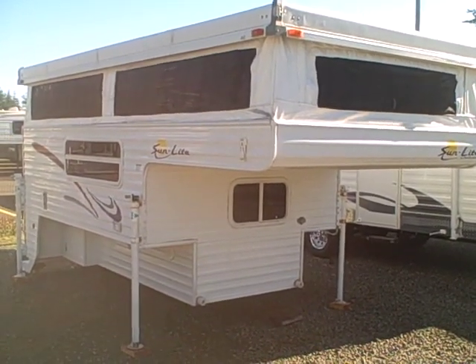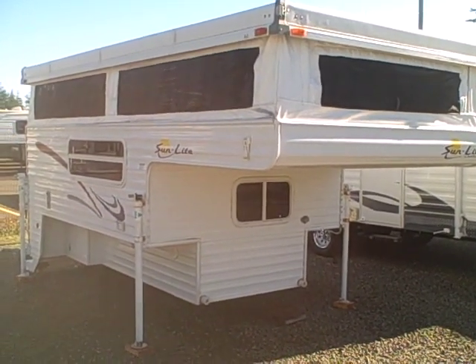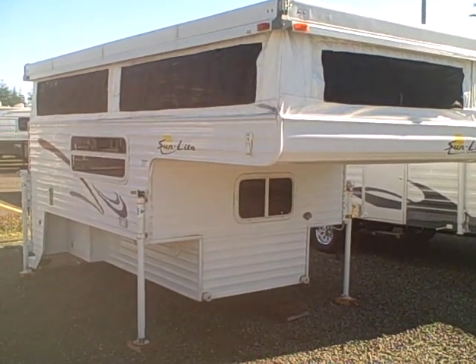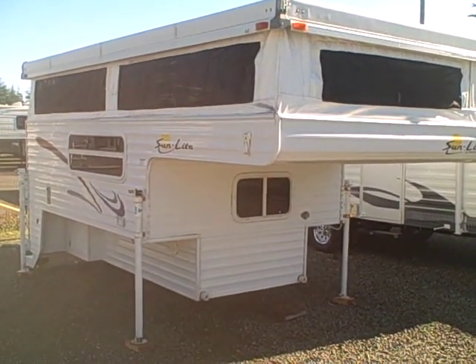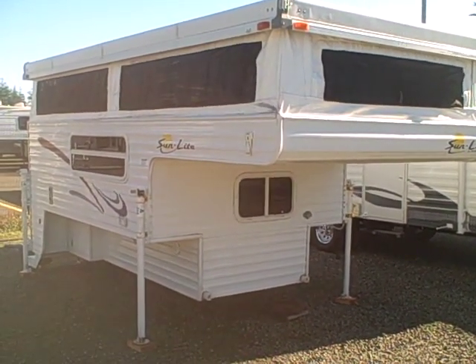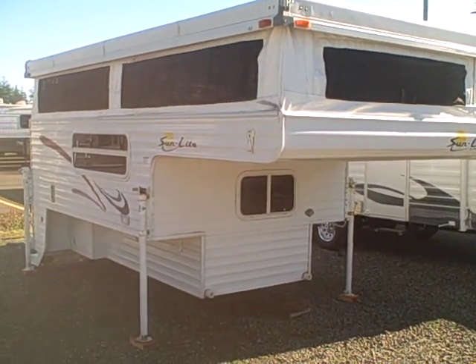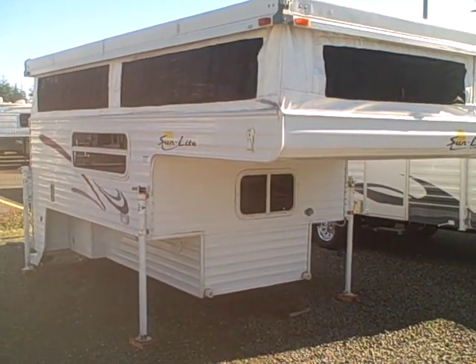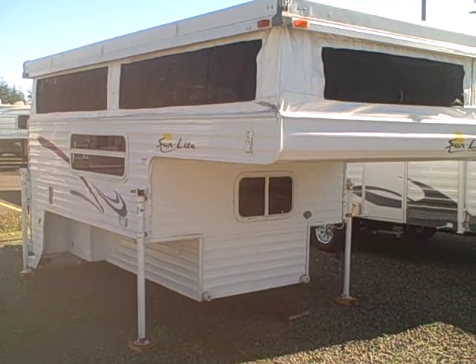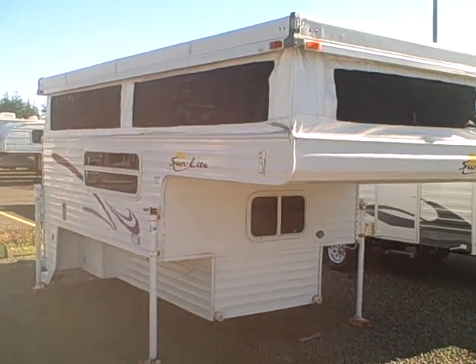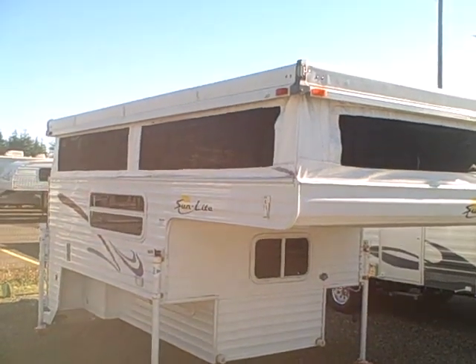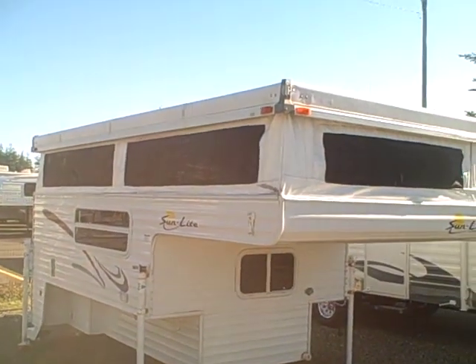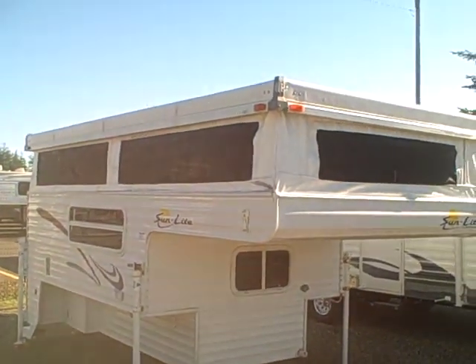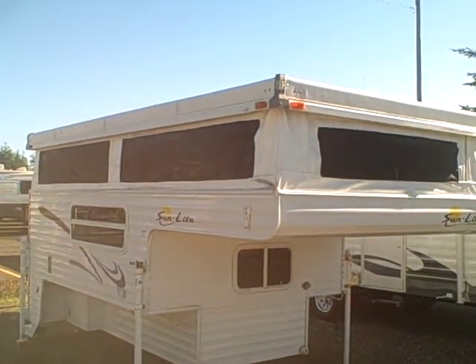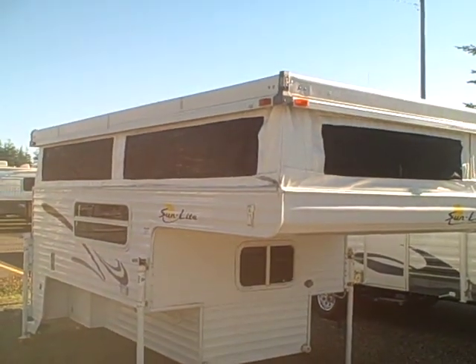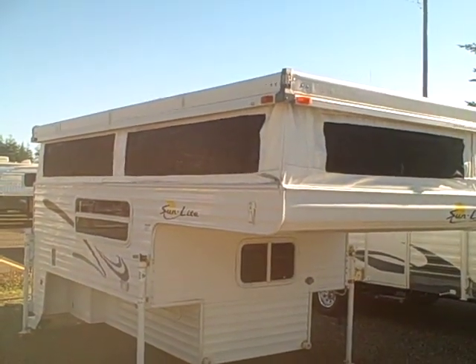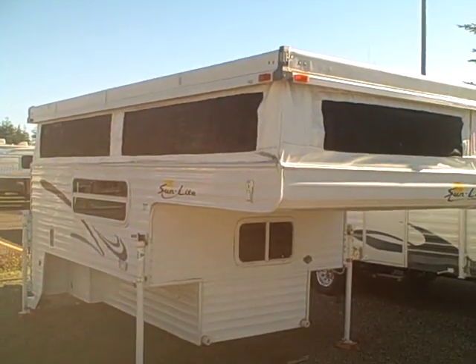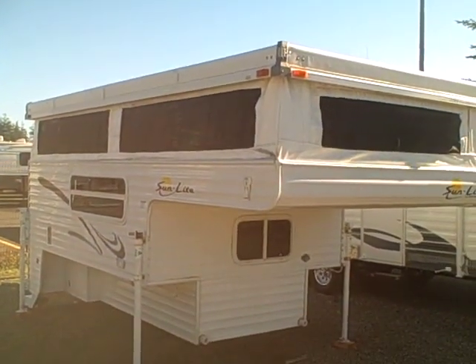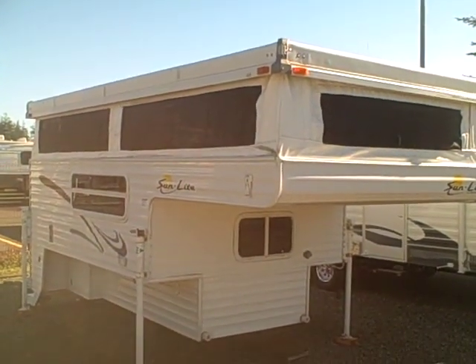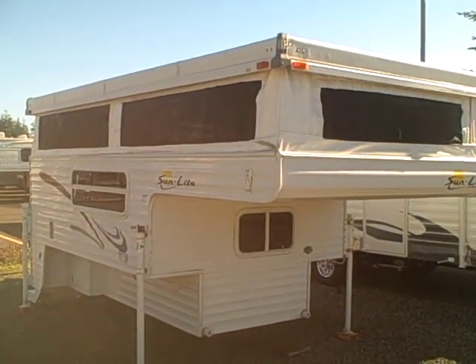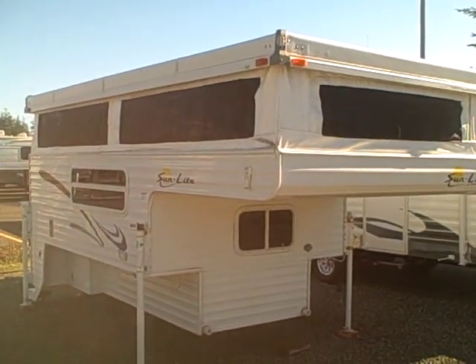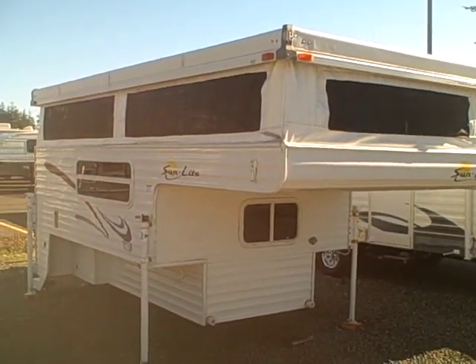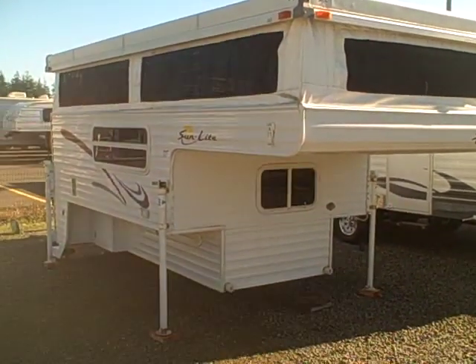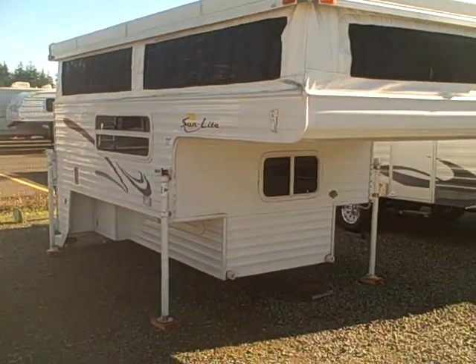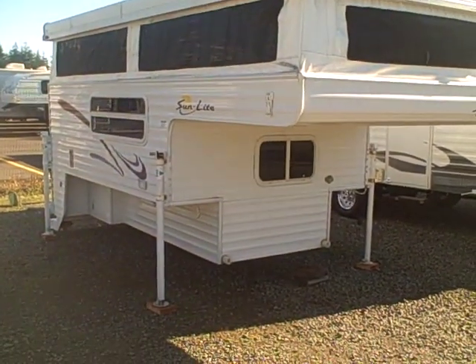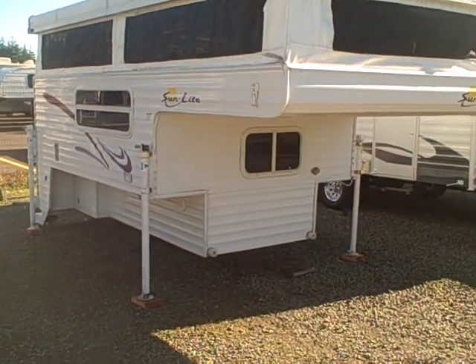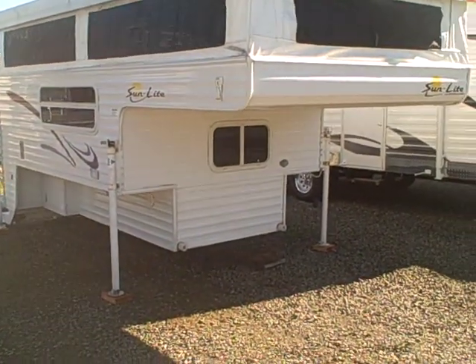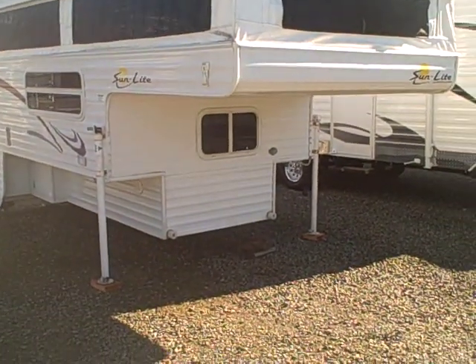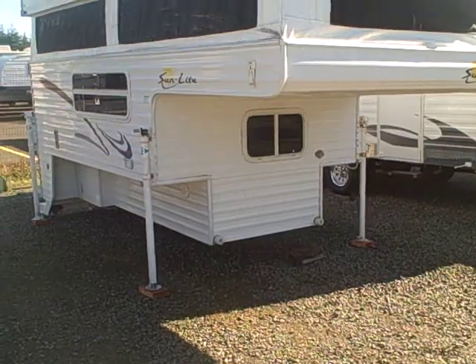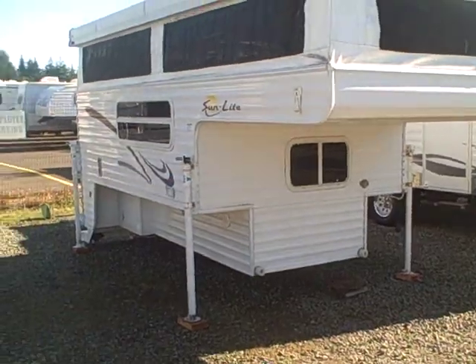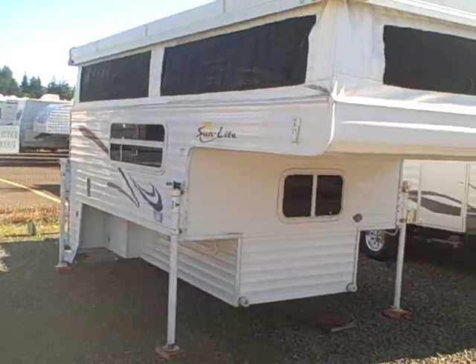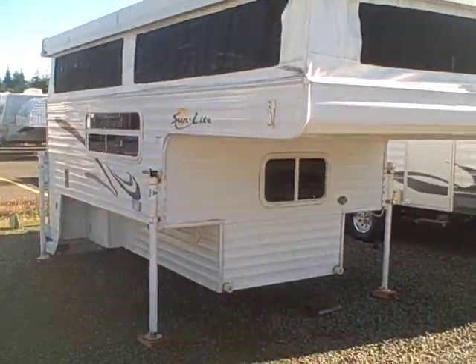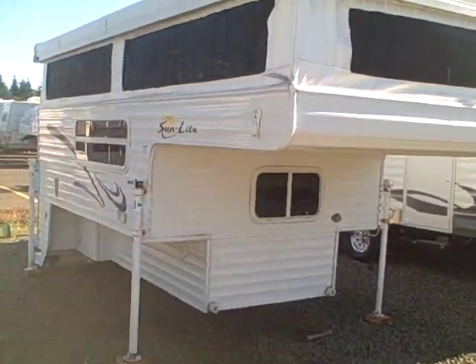This is a long box truck camper. As you can see, it has a hard shell top, canvas sides, and corrugated aluminum exterior finish on the bottom.